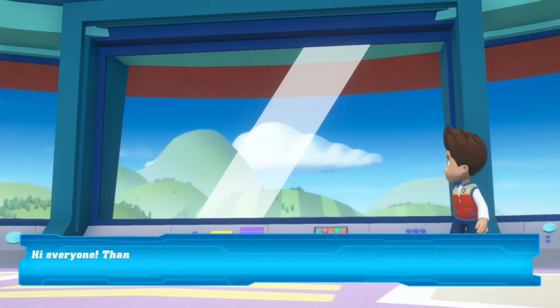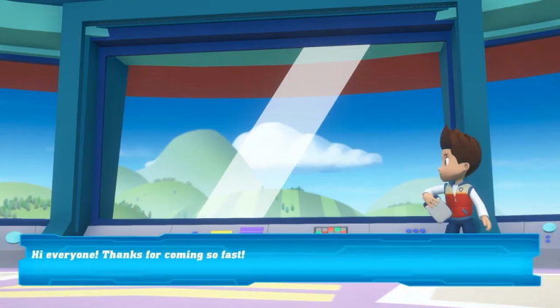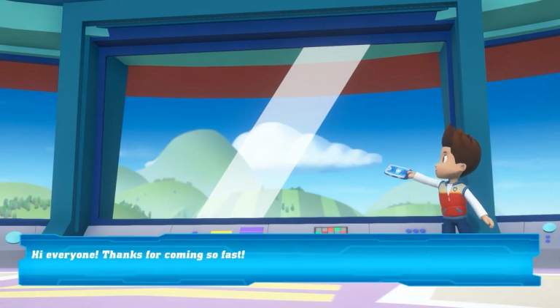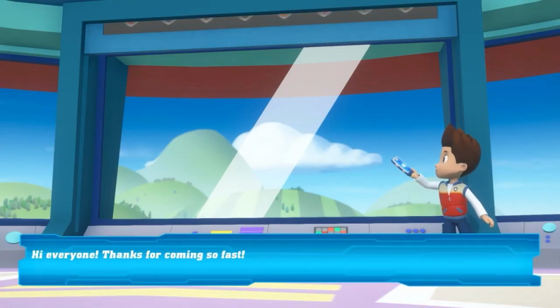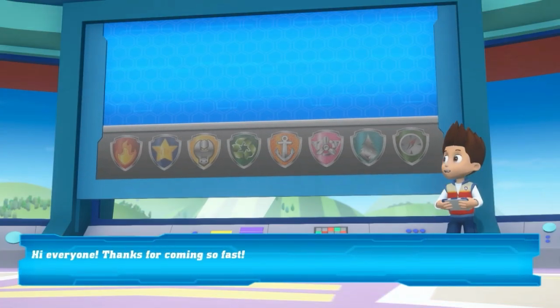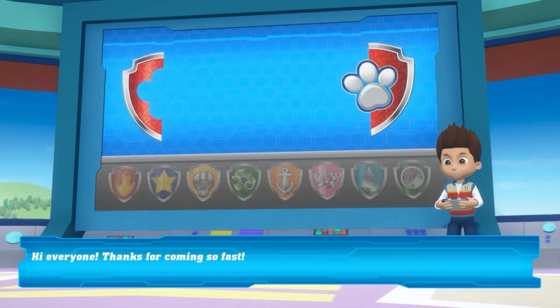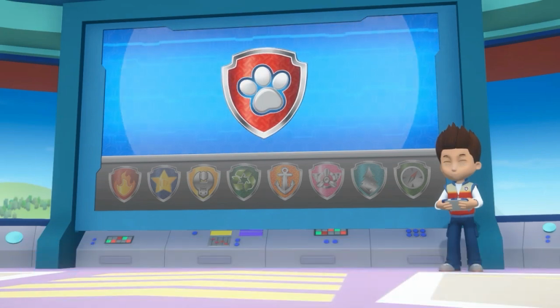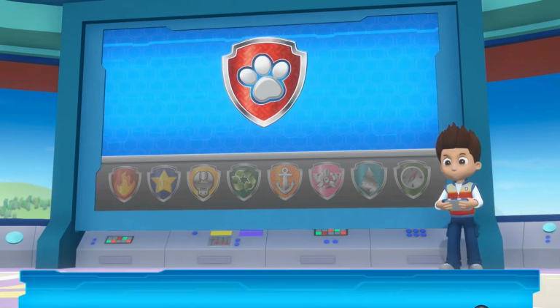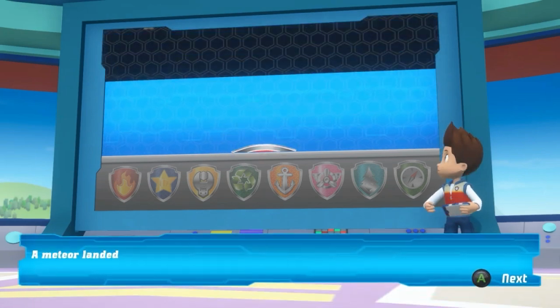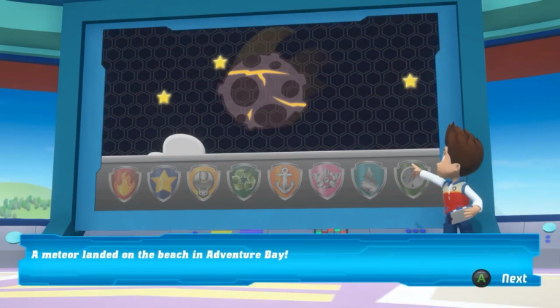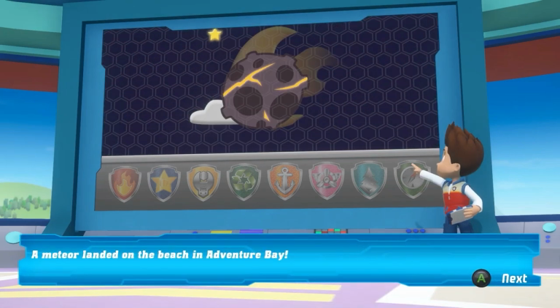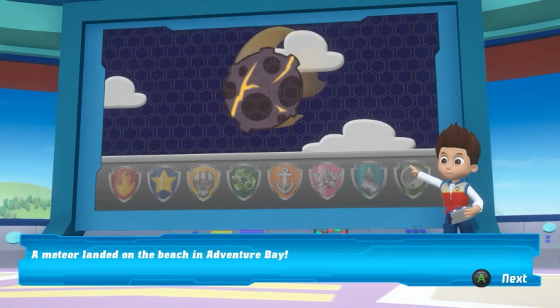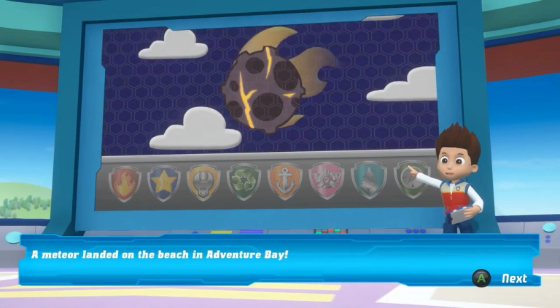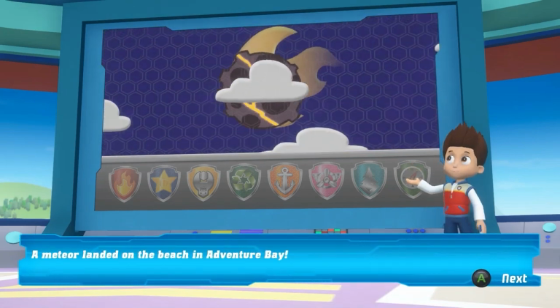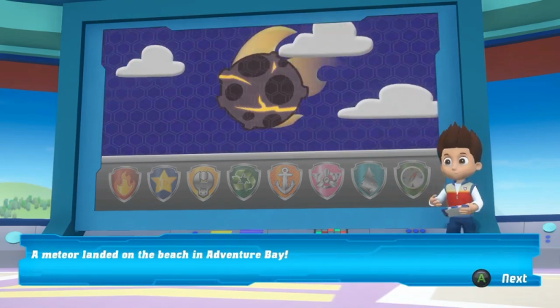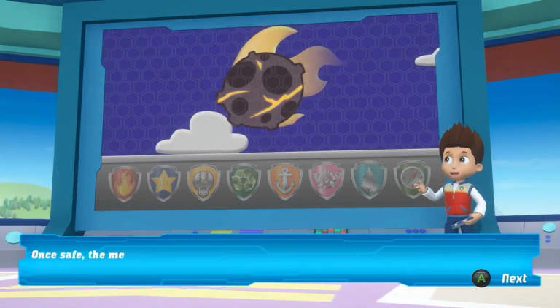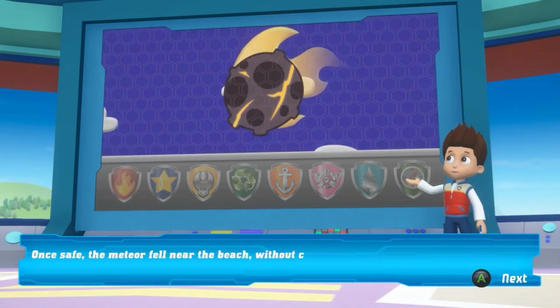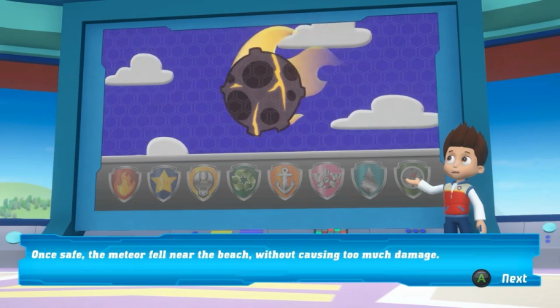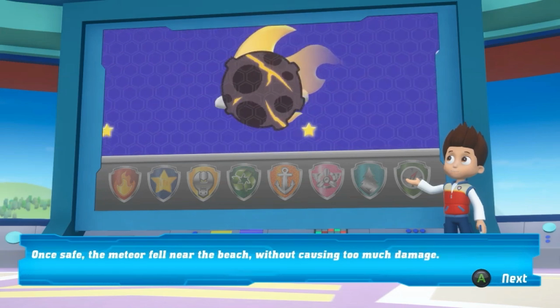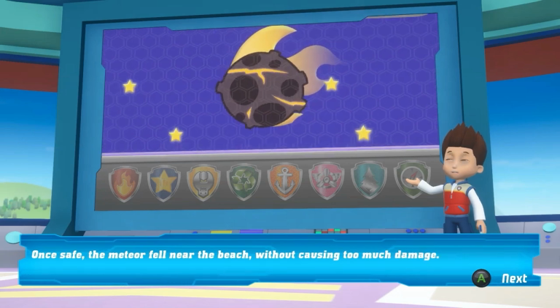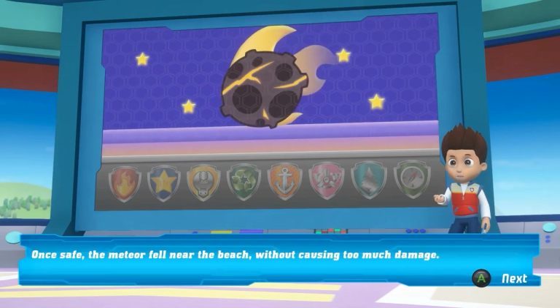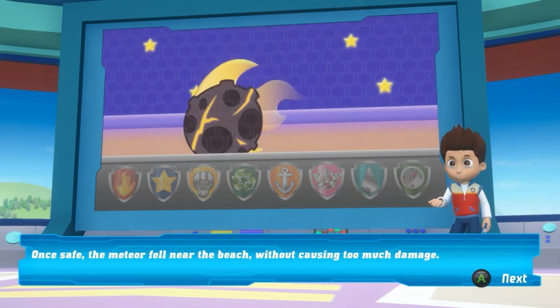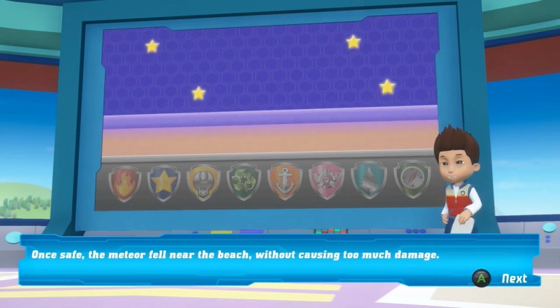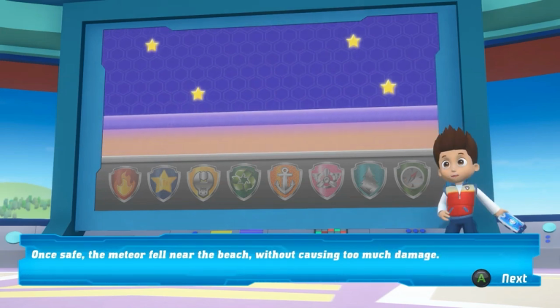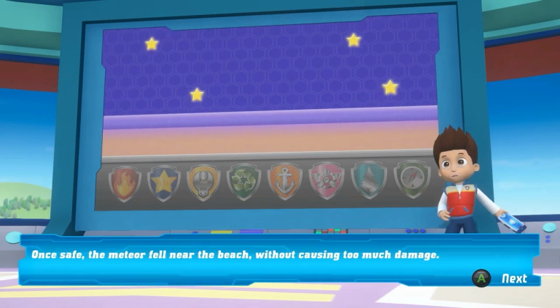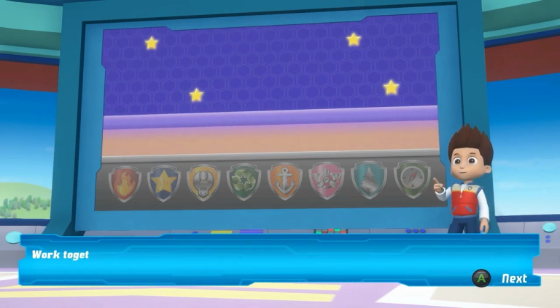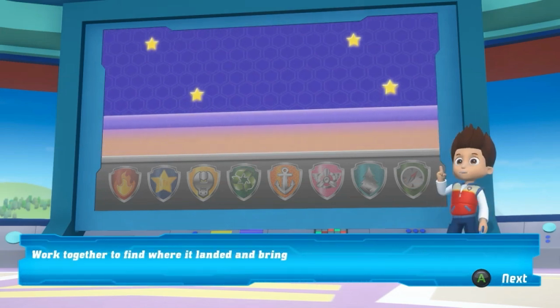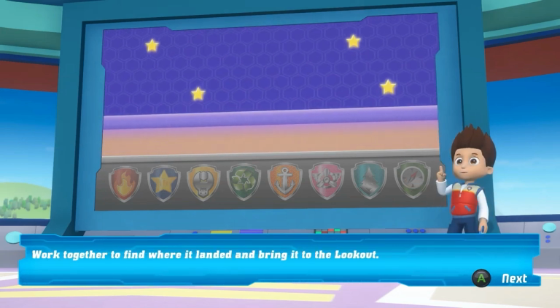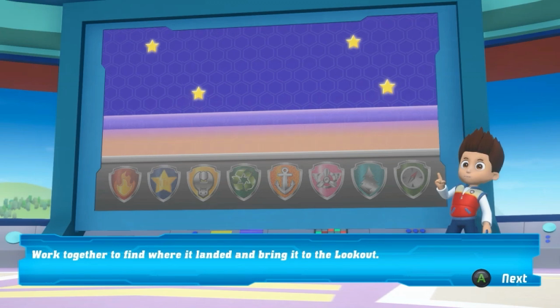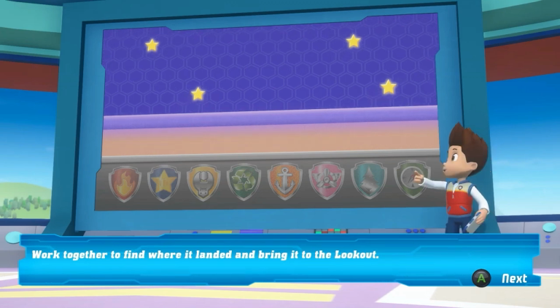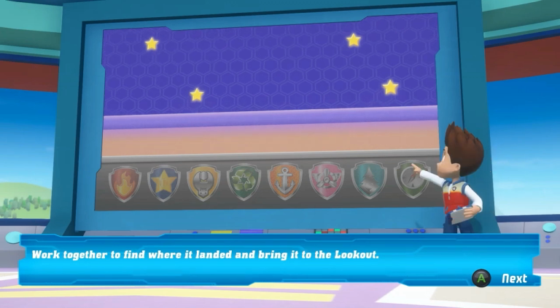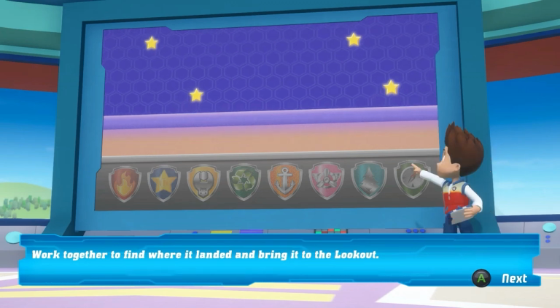Hi, everybody. Thanks for coming so fast. A meteor landed on the beach in Adventure Bay. Everyone safe. The meteor fell near the beach without causing too much damage. Work together to find where it landed and bring it to the lookout.